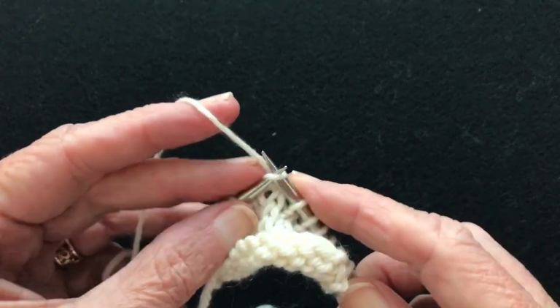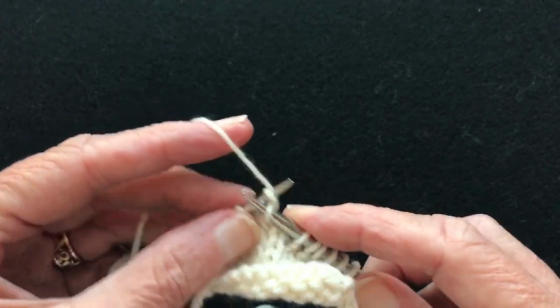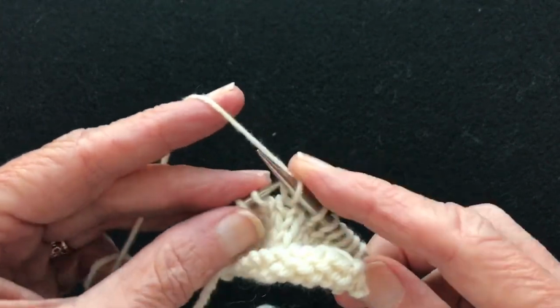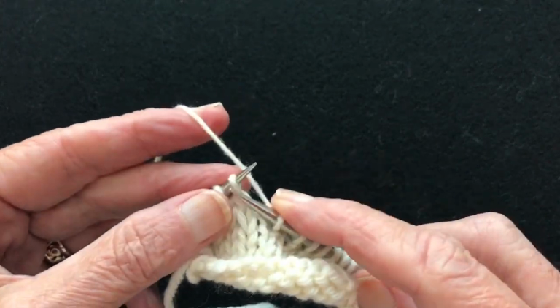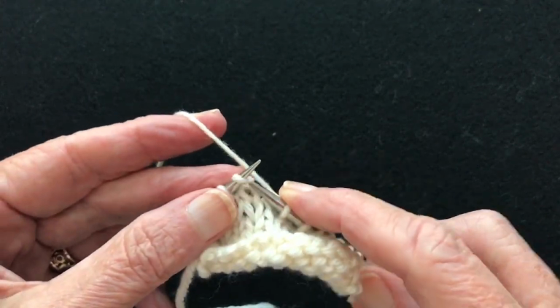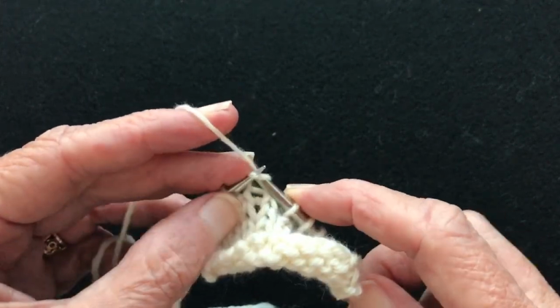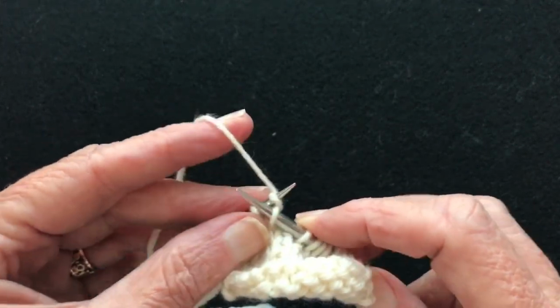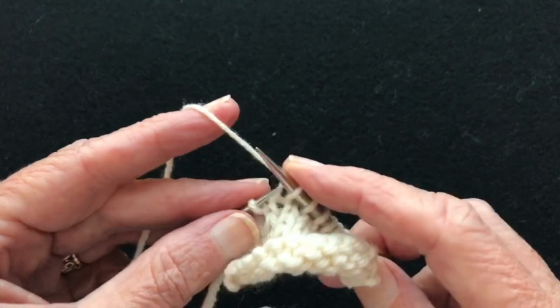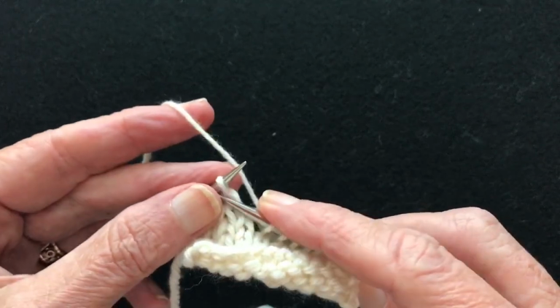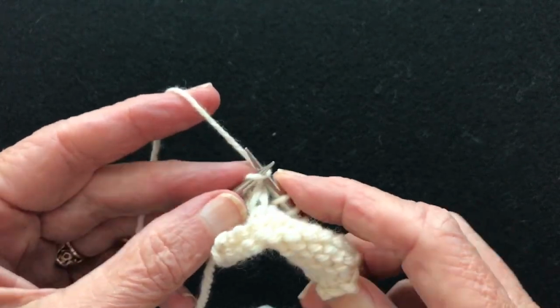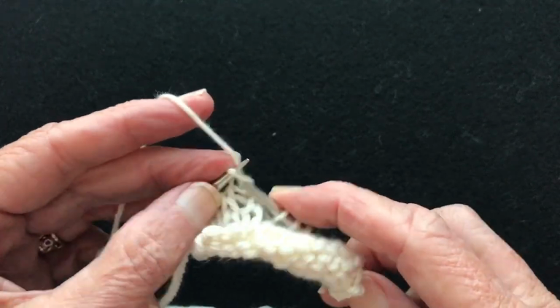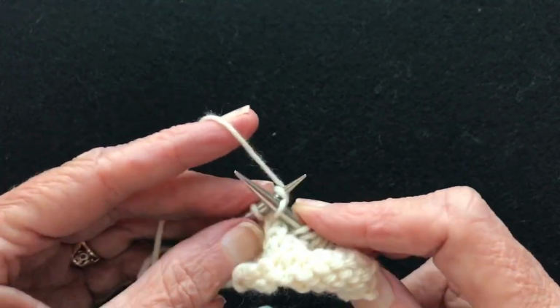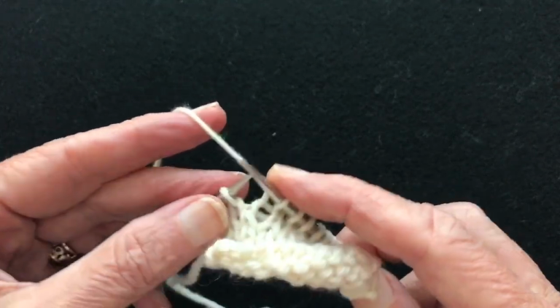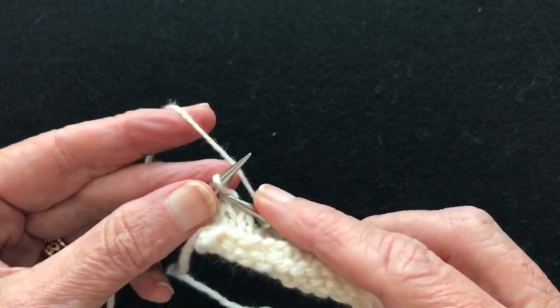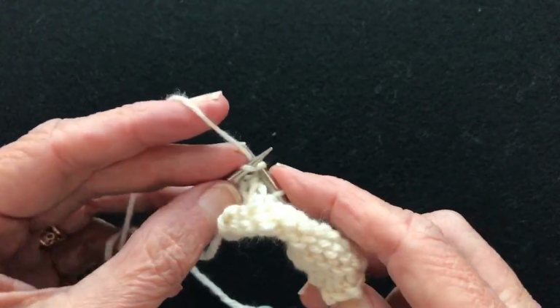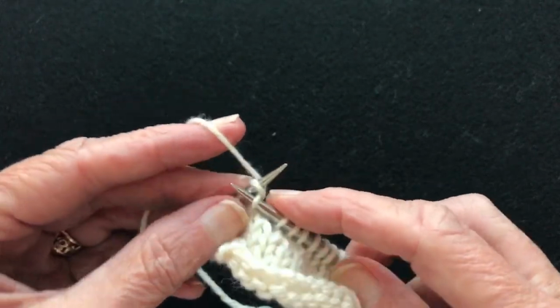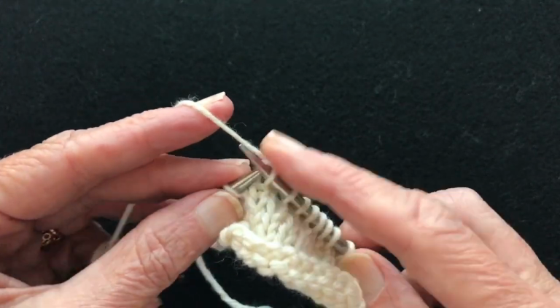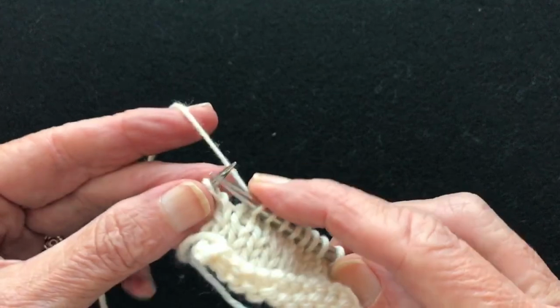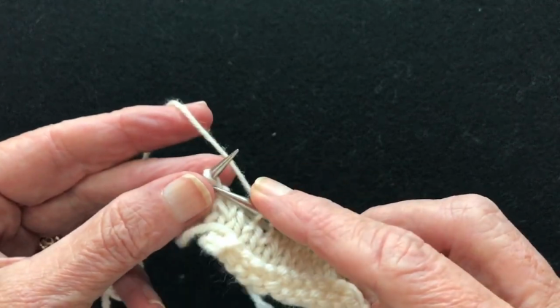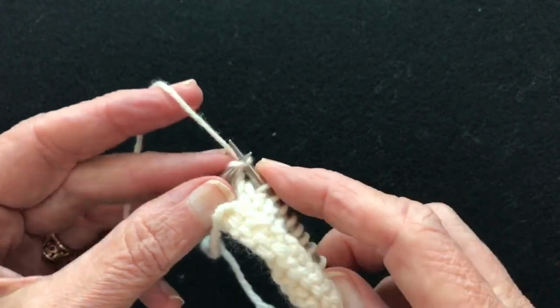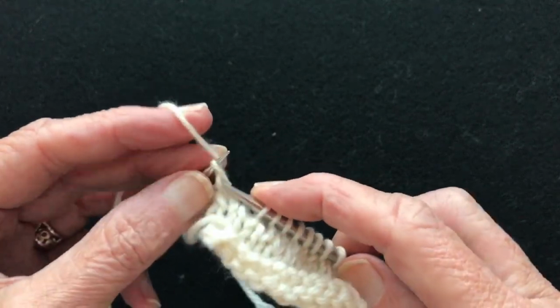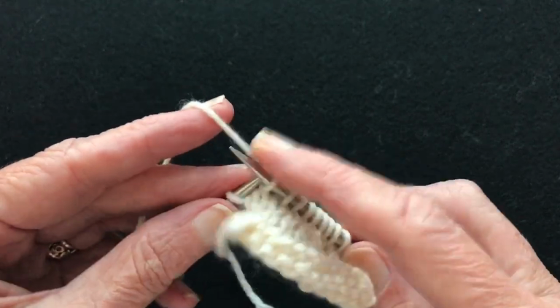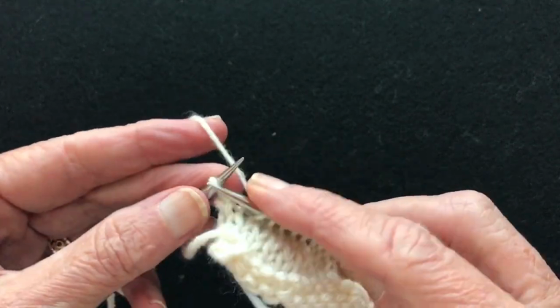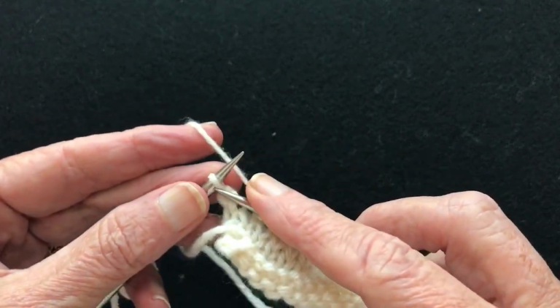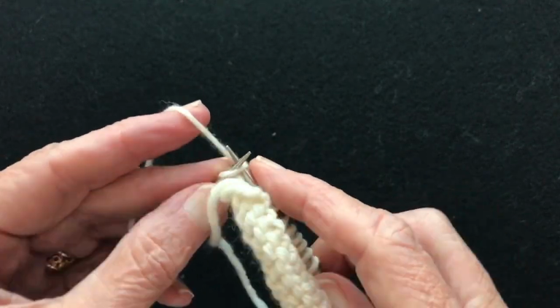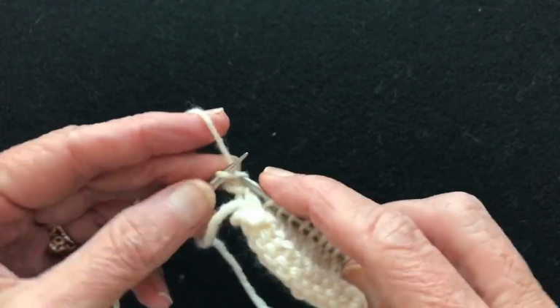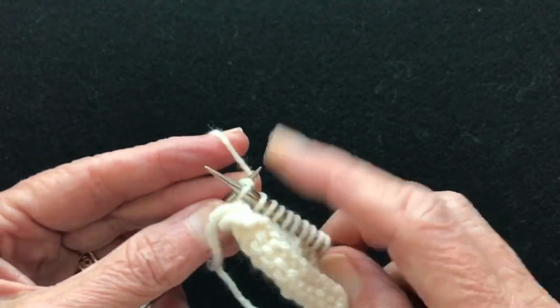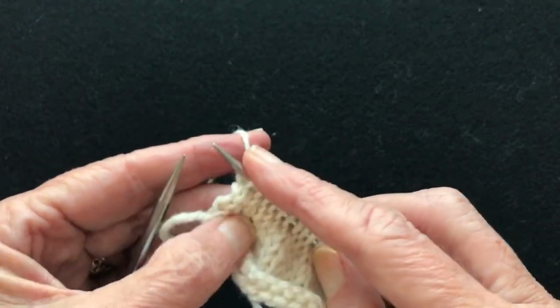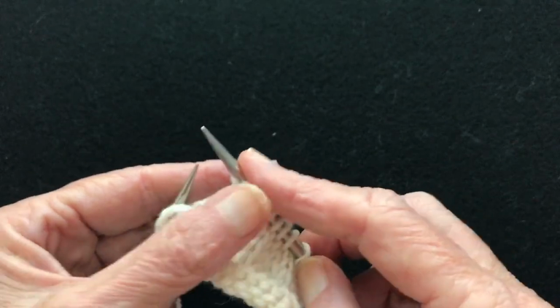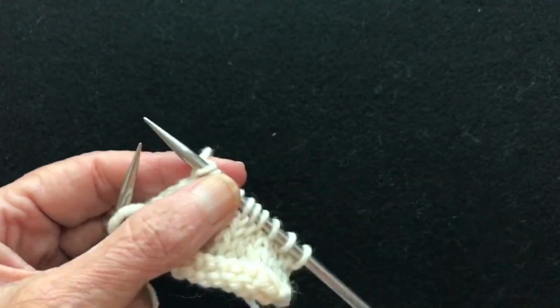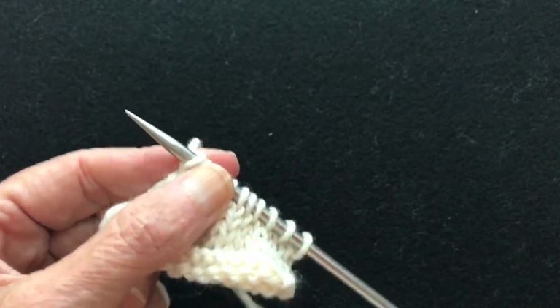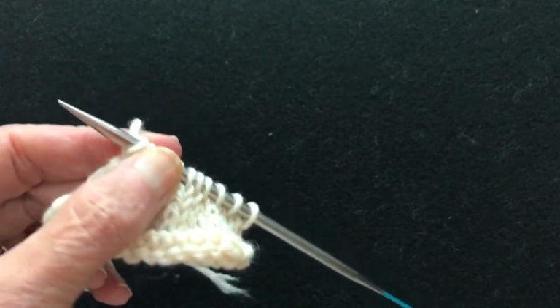You can knit really fast once you get the hang of this. This is how I normally knit — it's continental, just using the tips. I get very good tension. Now we'll do the purling.